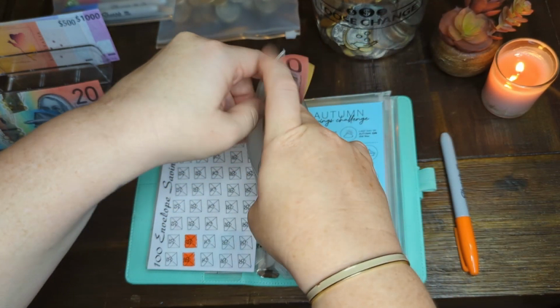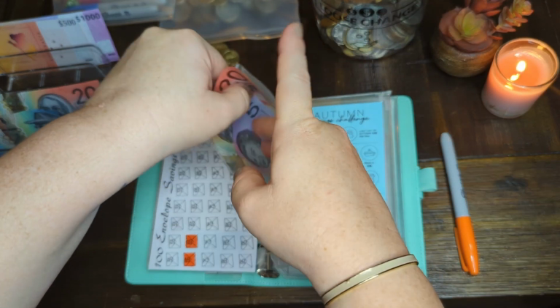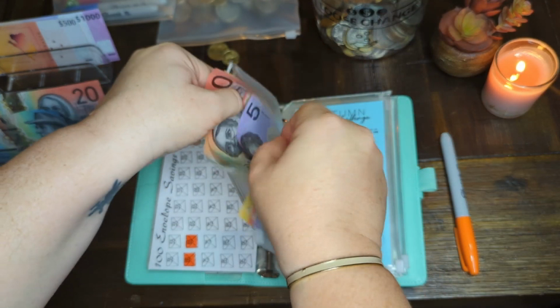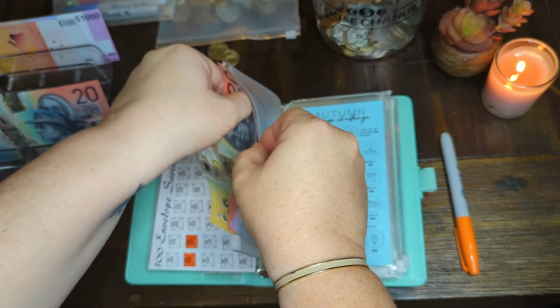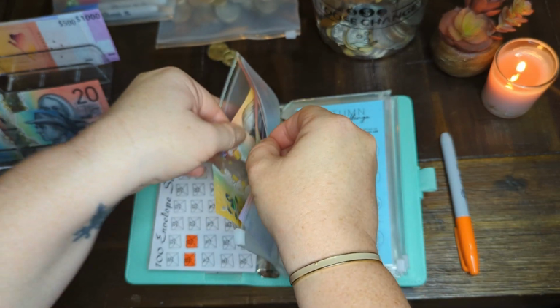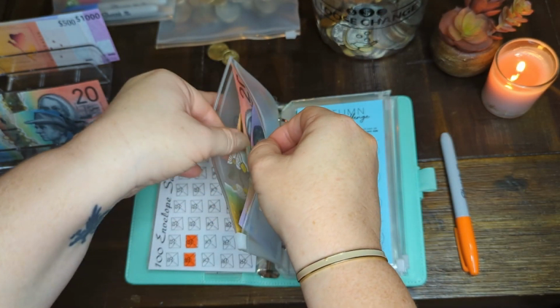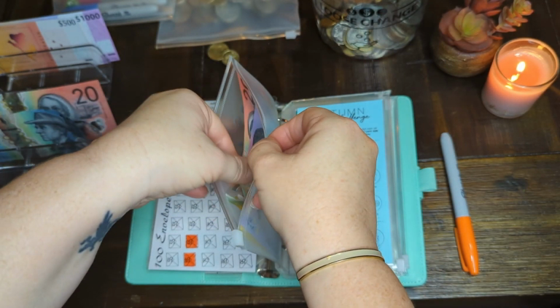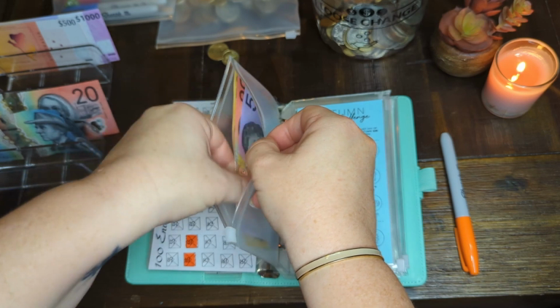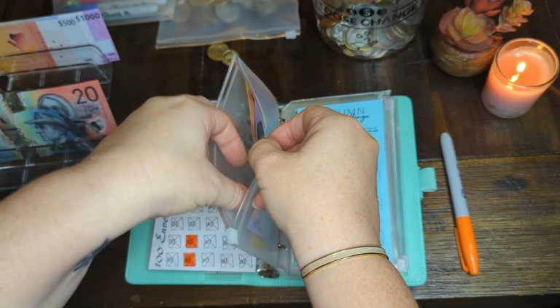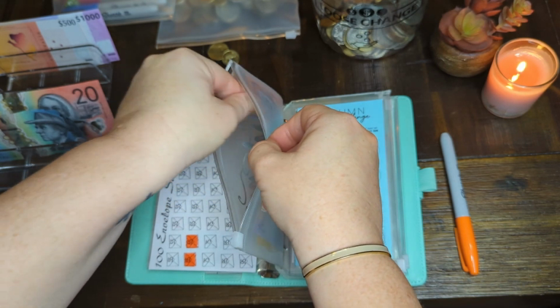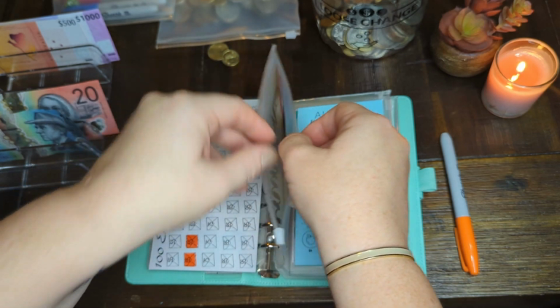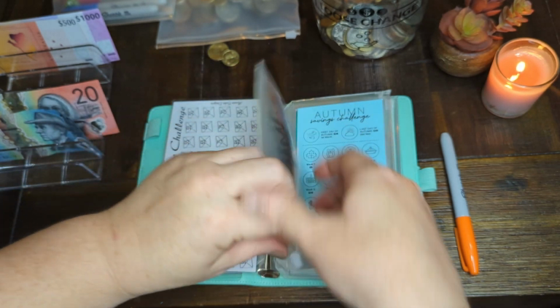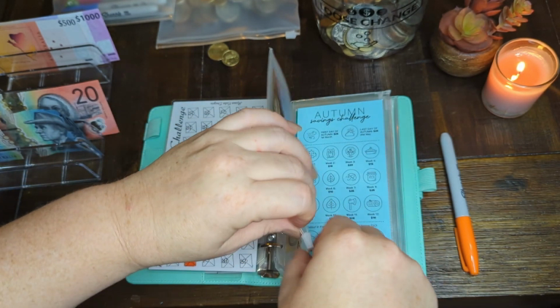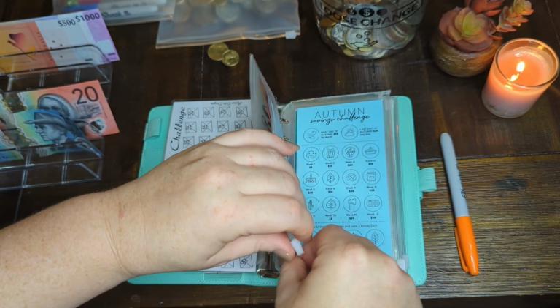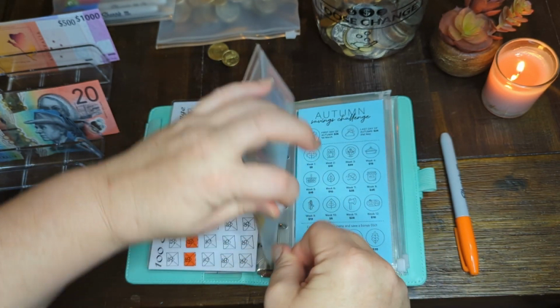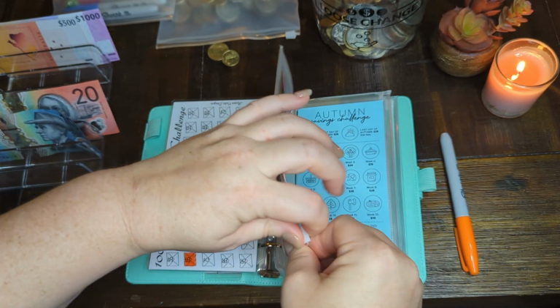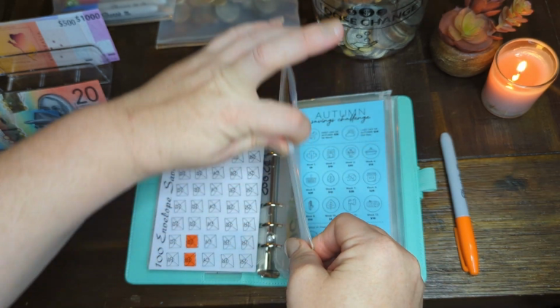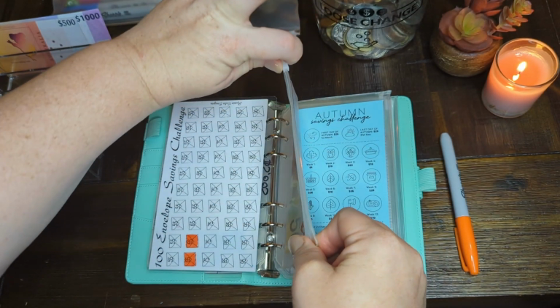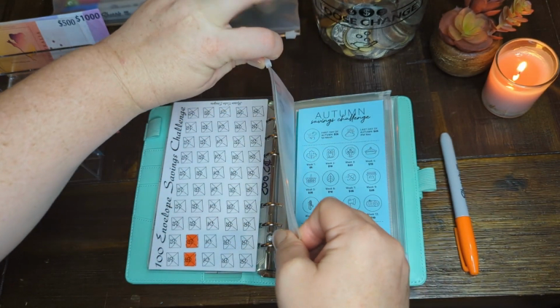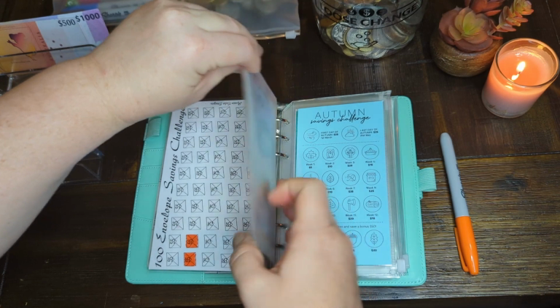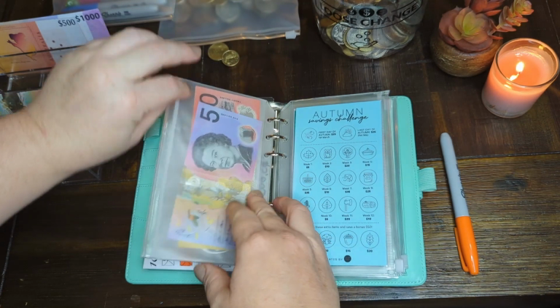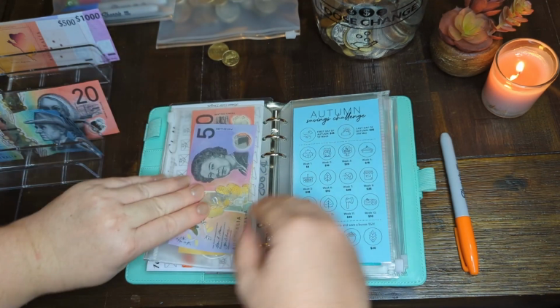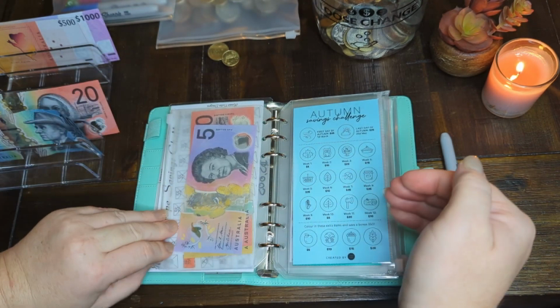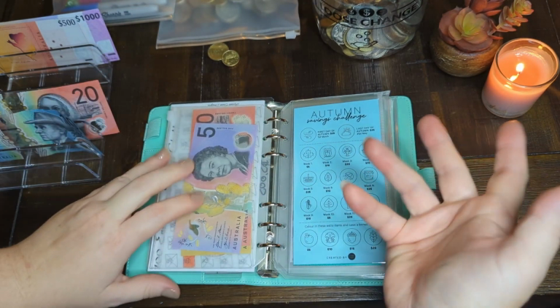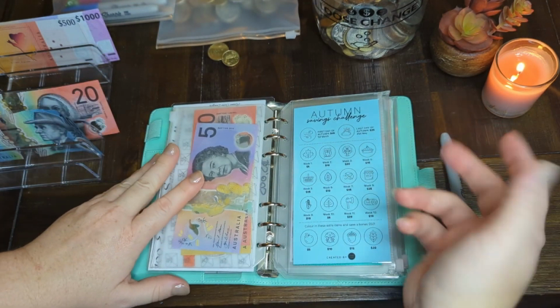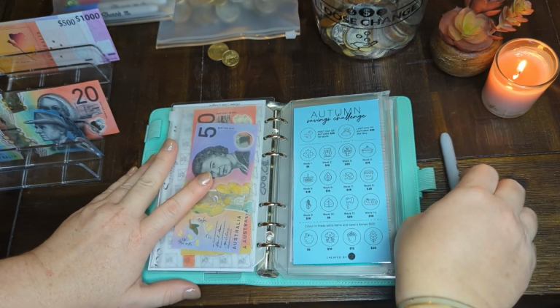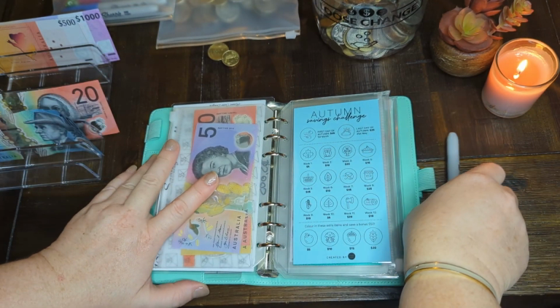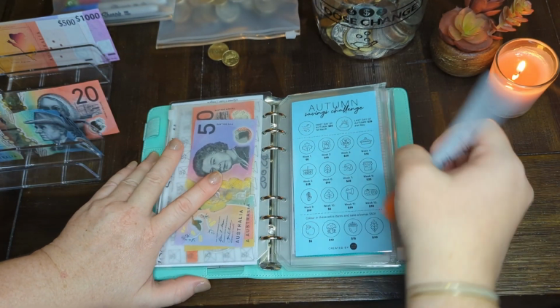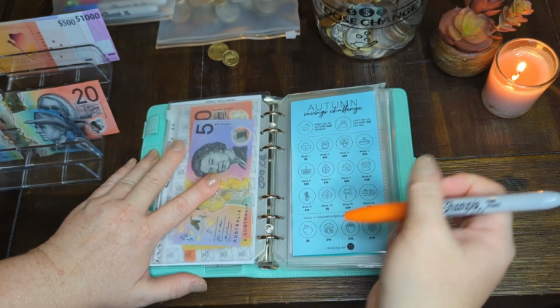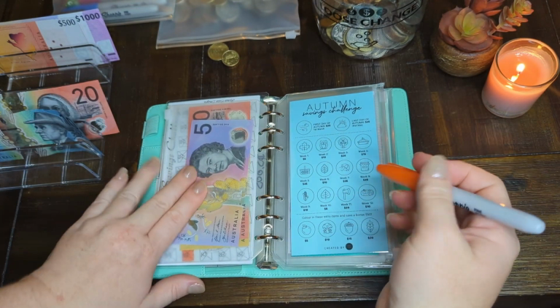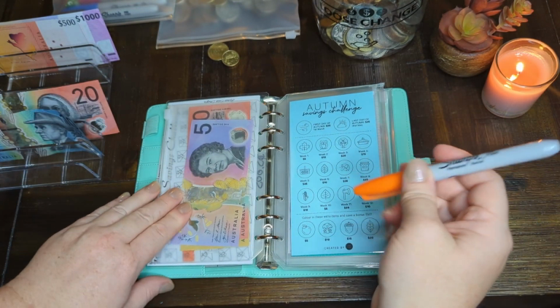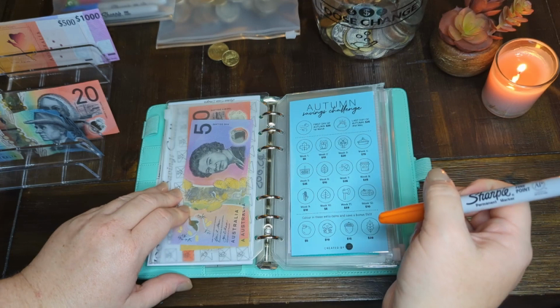Yes, I did finish the summer challenge — well, yes and no. Just before I finished it I had to take money out for the car, and then I put in the next week, and yeah, we used that for the stamp duty too. That was fun!